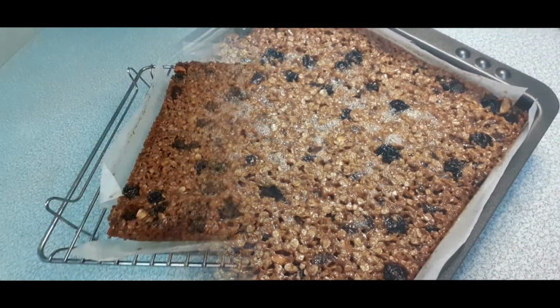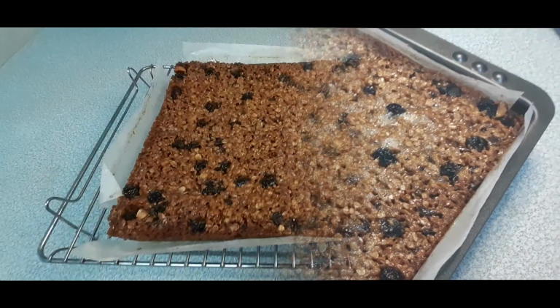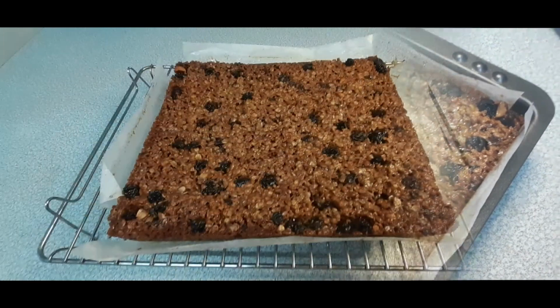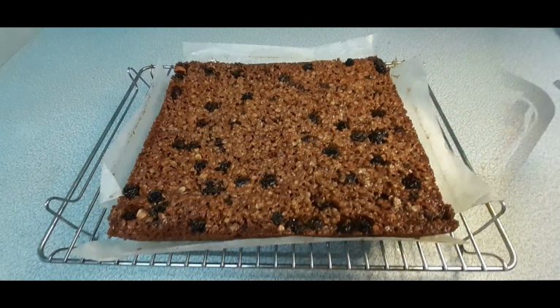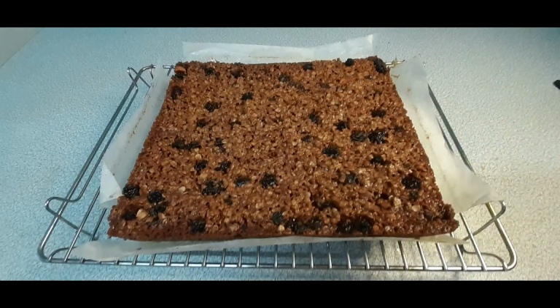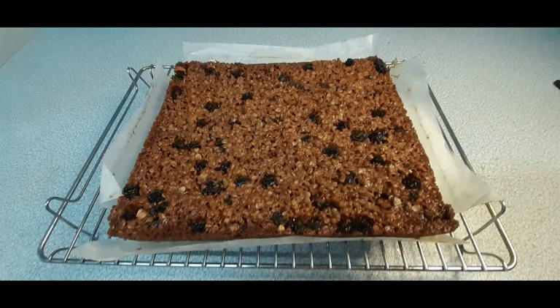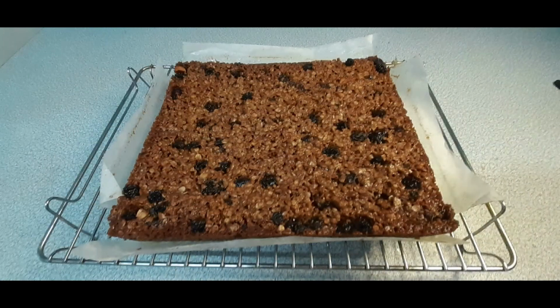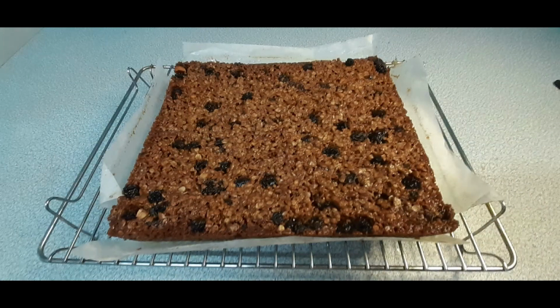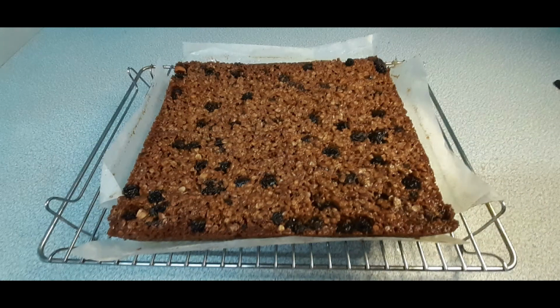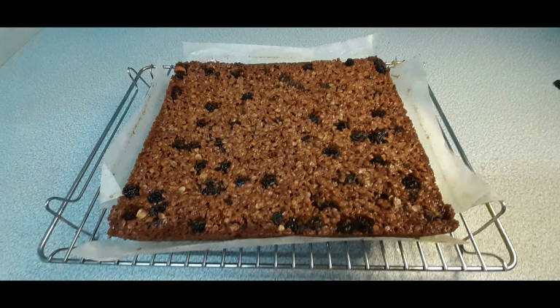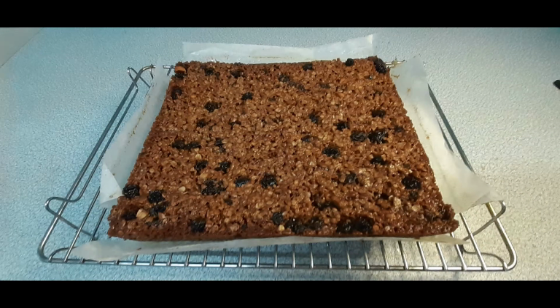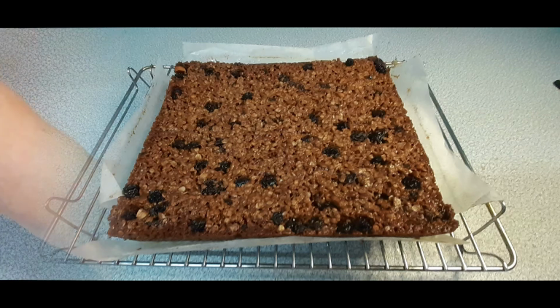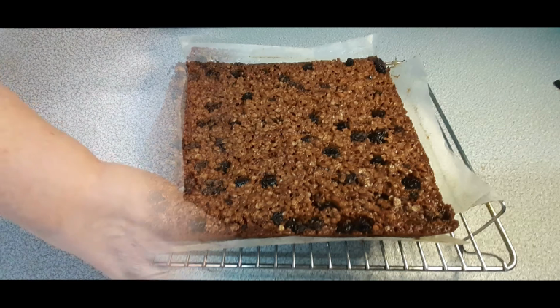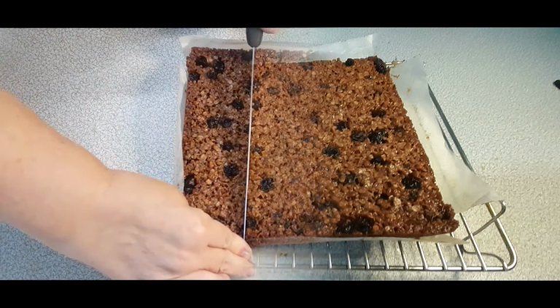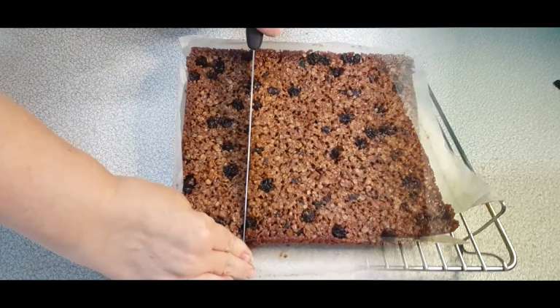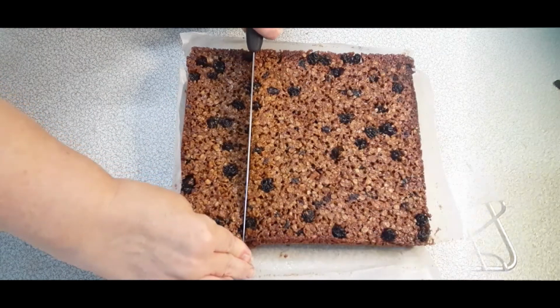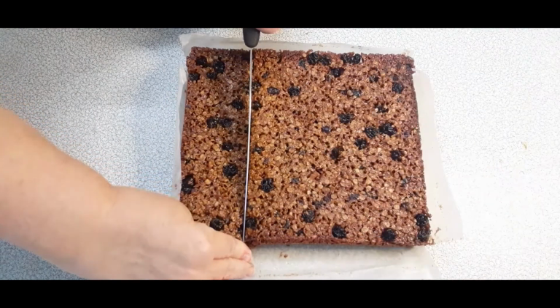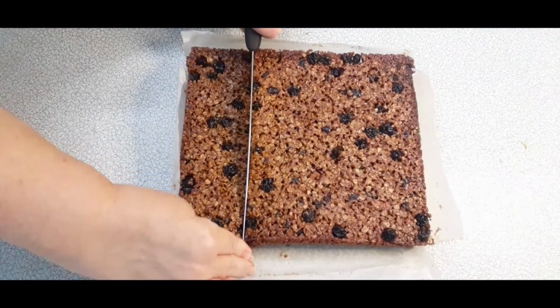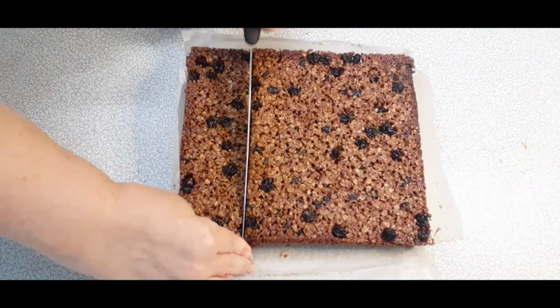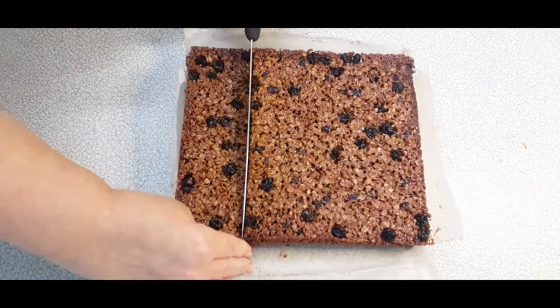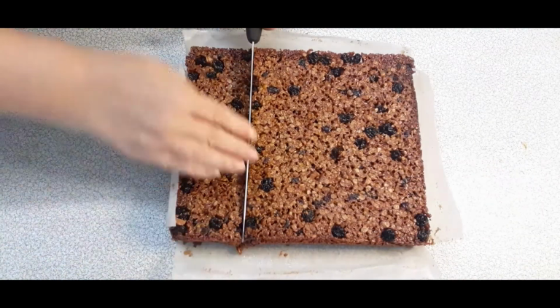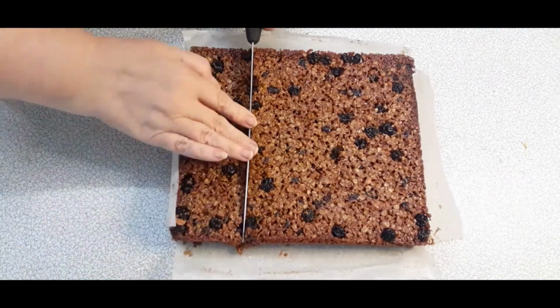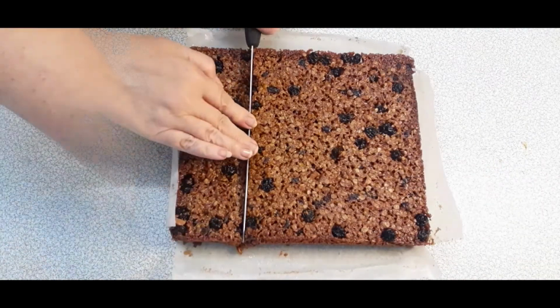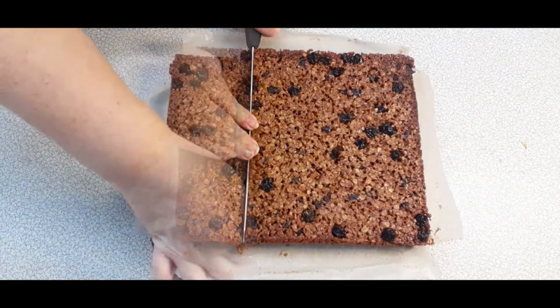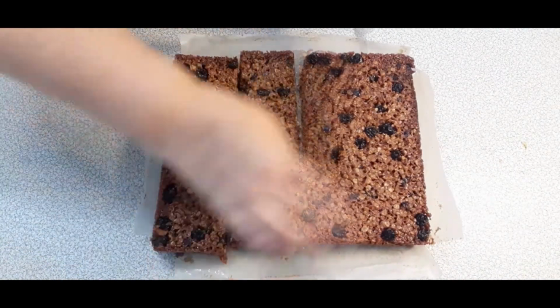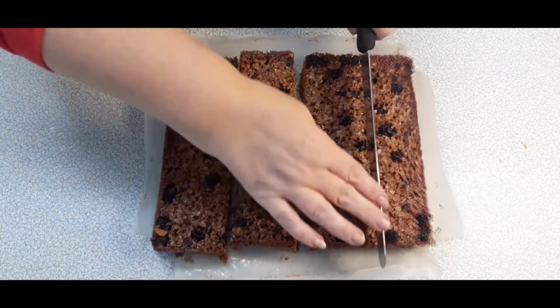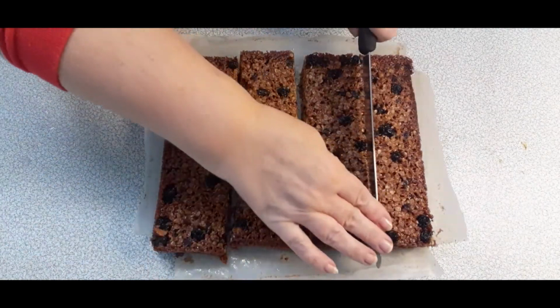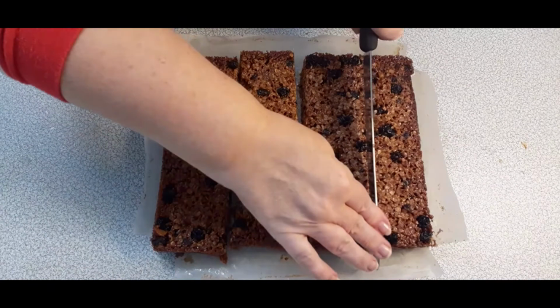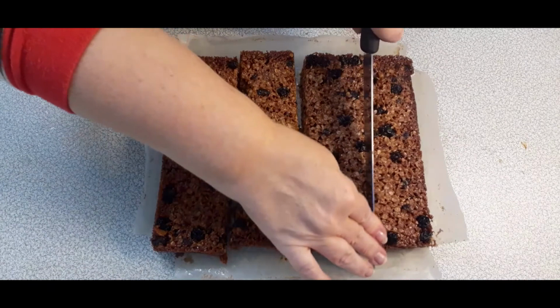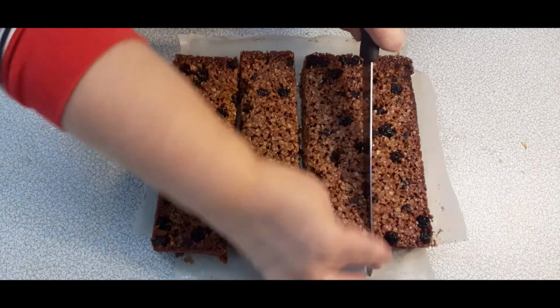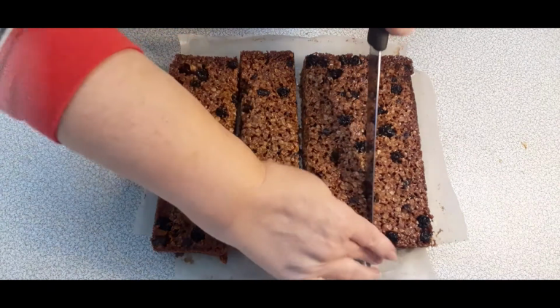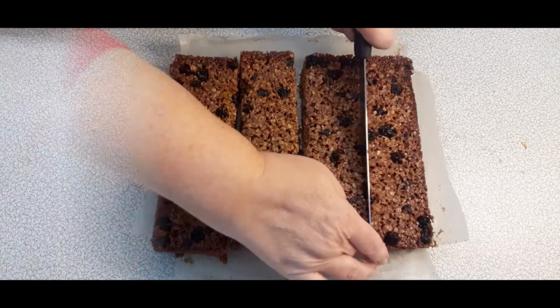Before putting on to a cooling rack, and before it's completely cold, use a sharp knife to cut into squares.